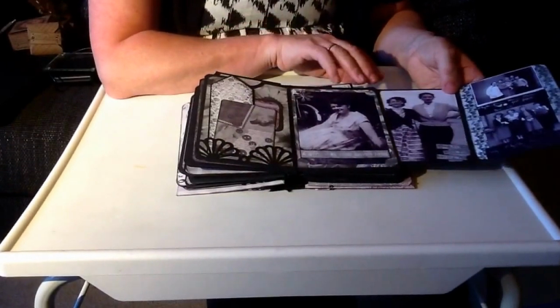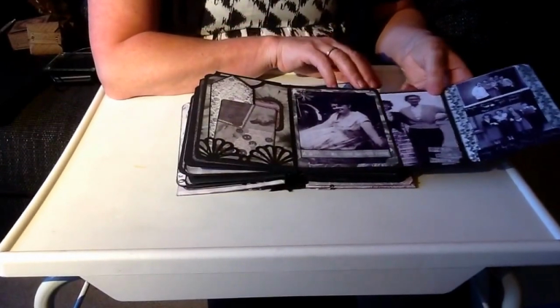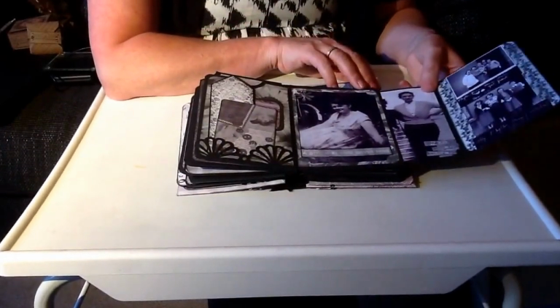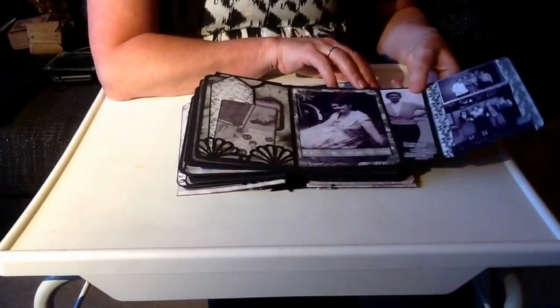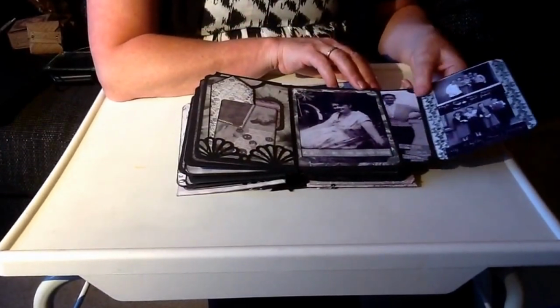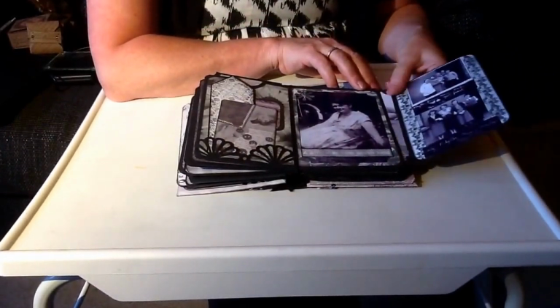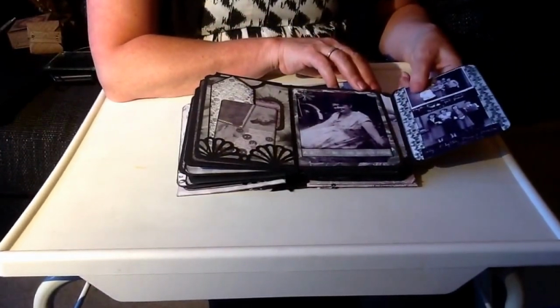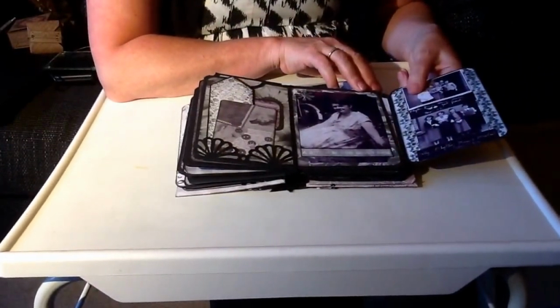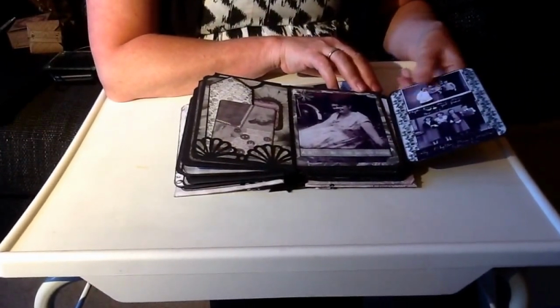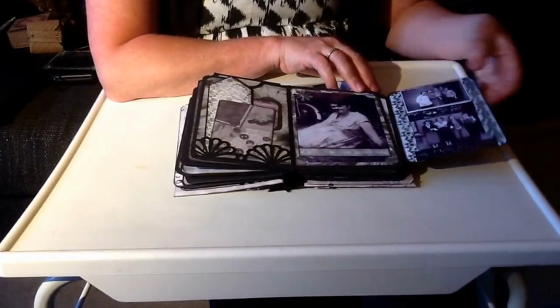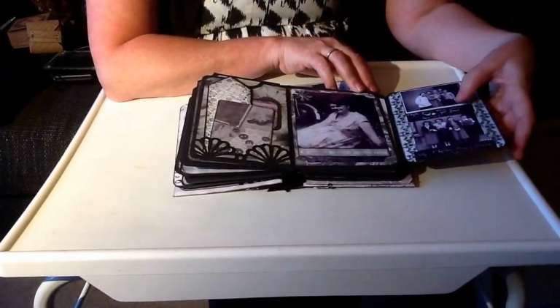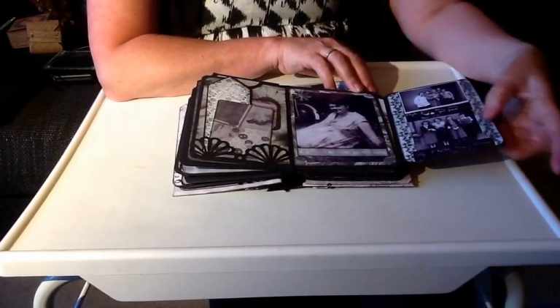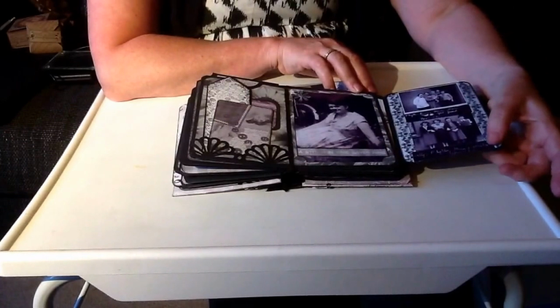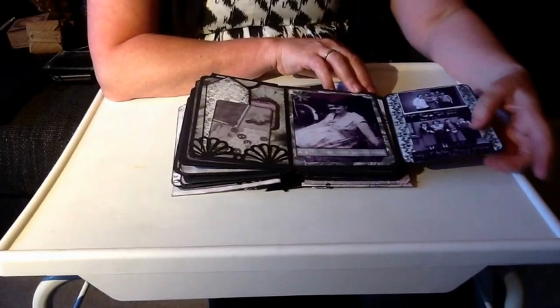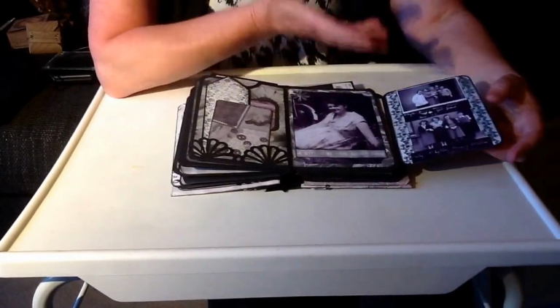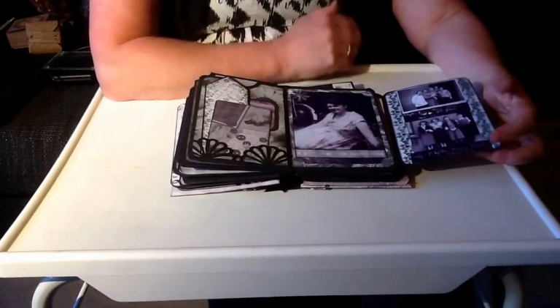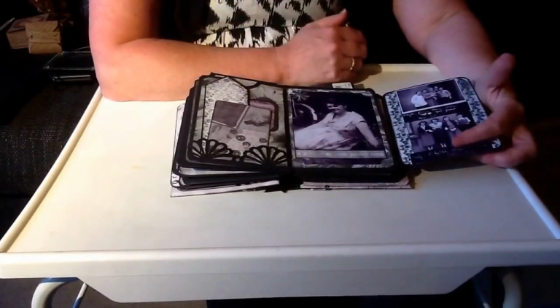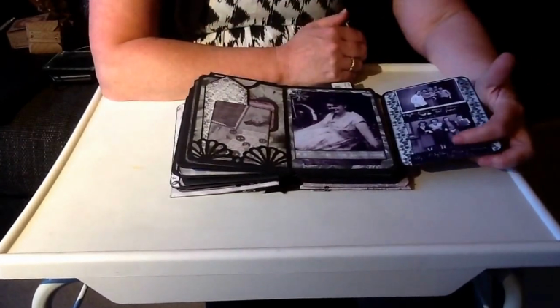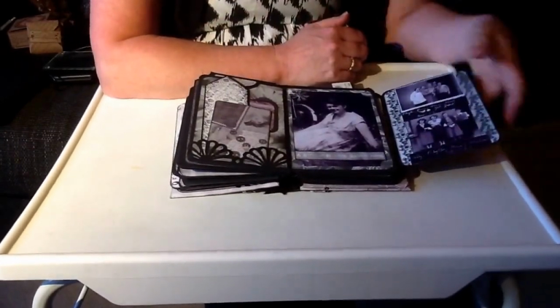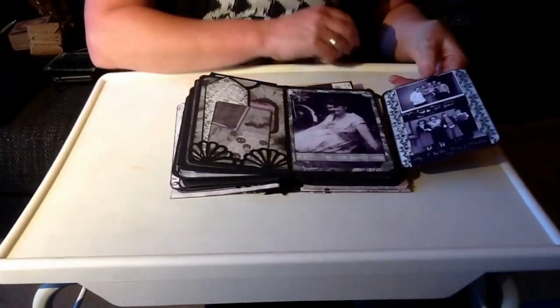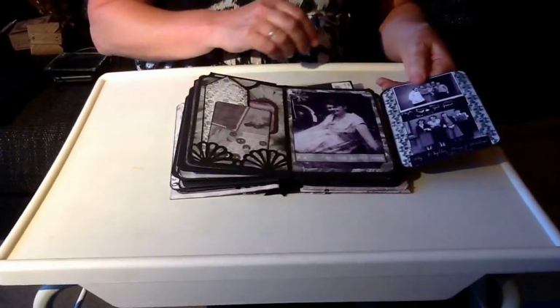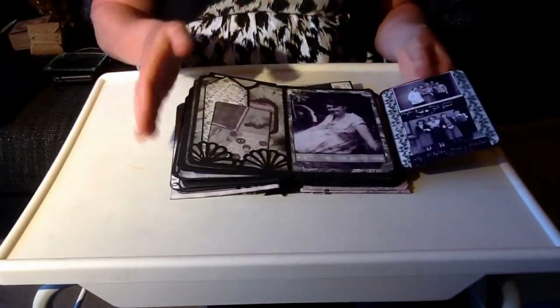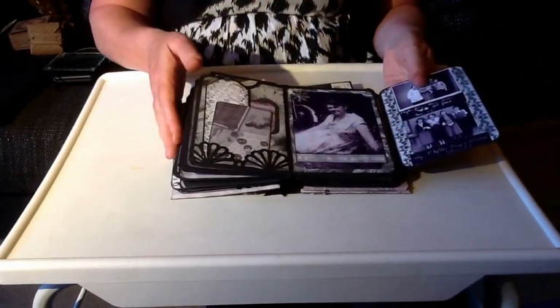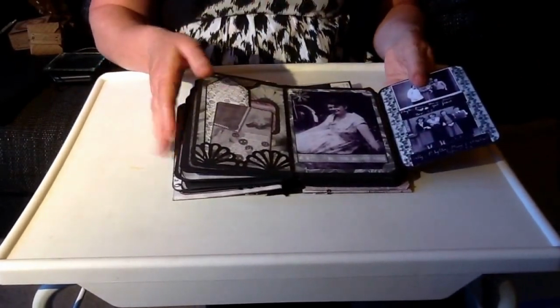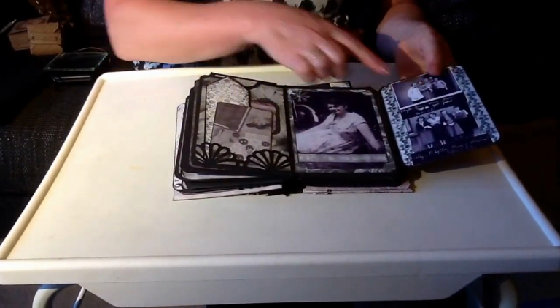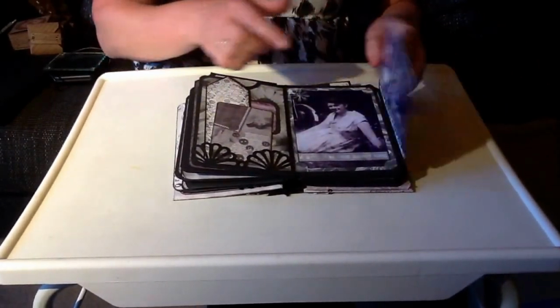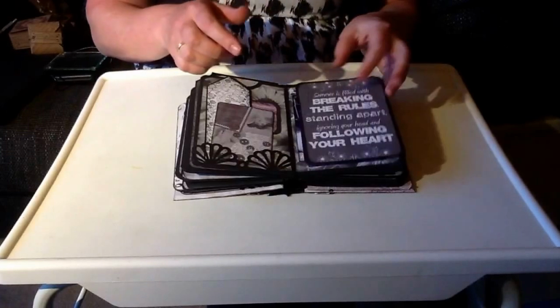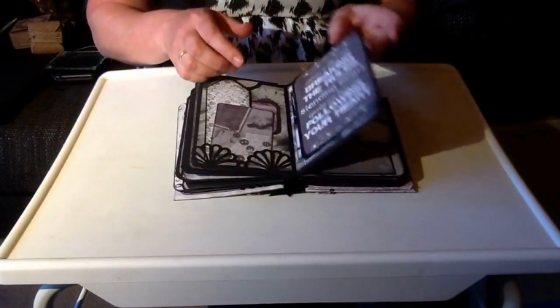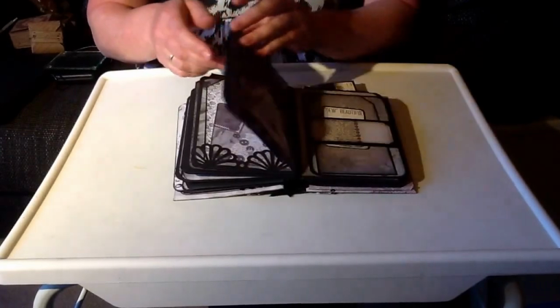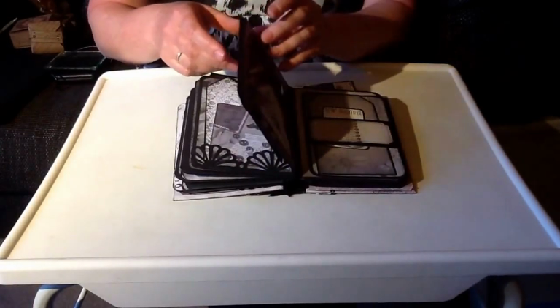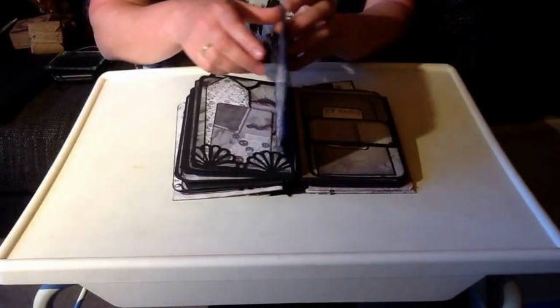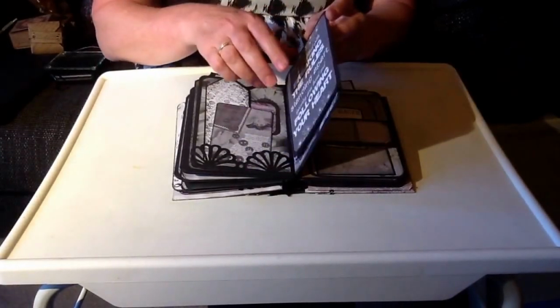Some nice old fashioned pictures. That was taken from an album - I scanned it where my mum had actually written on the album pages. I quite like that, but it's important to keep the original.